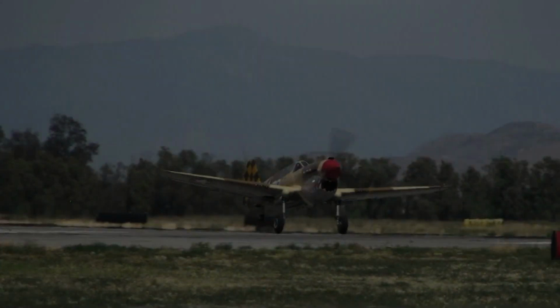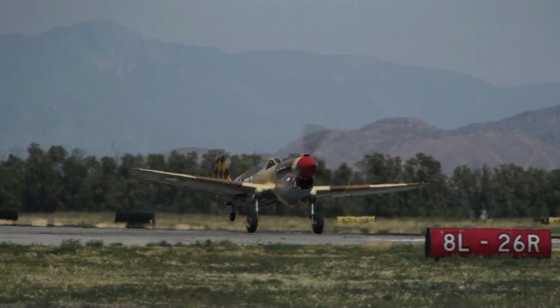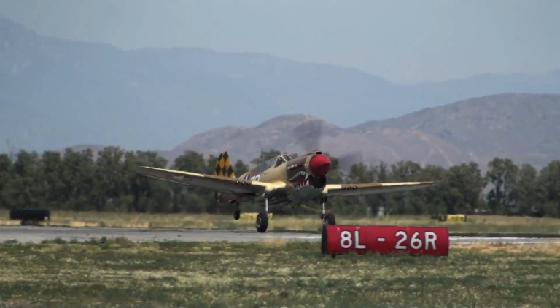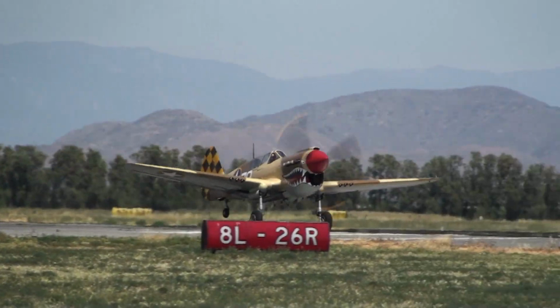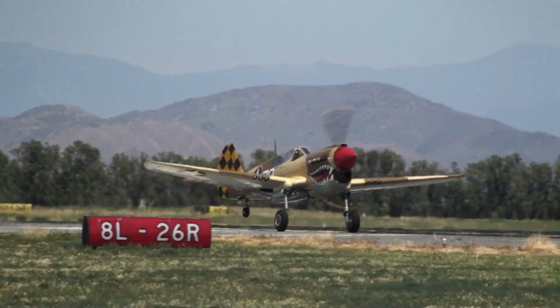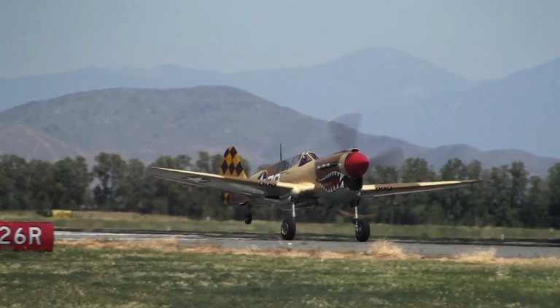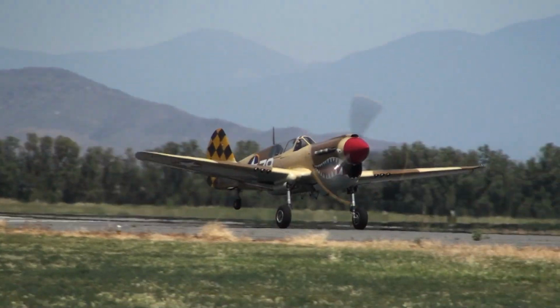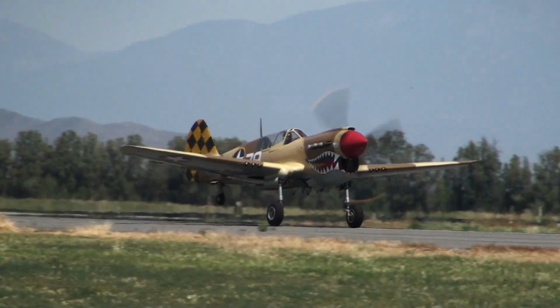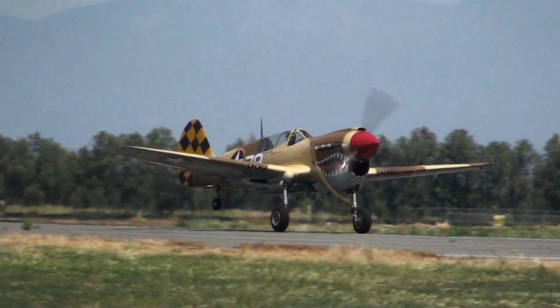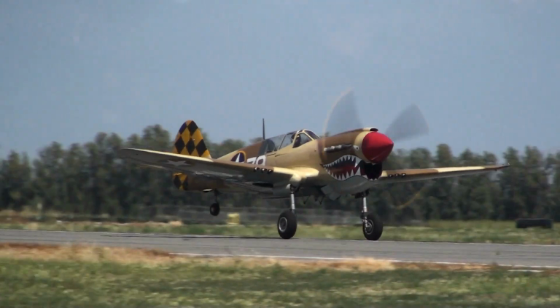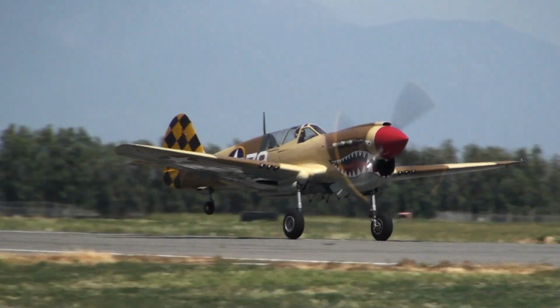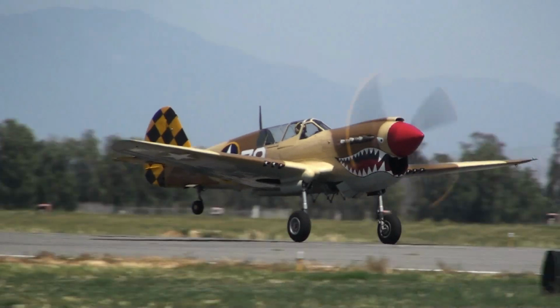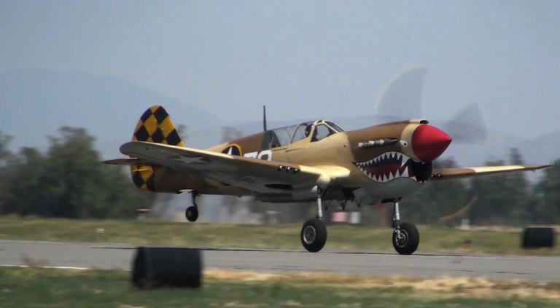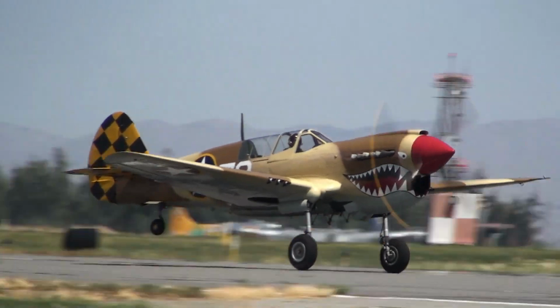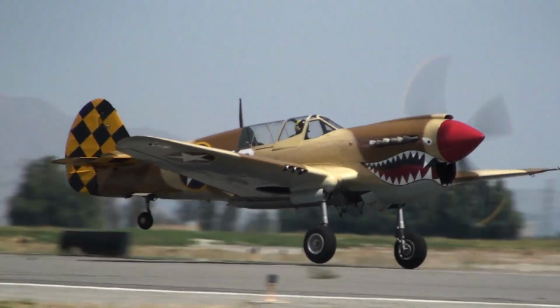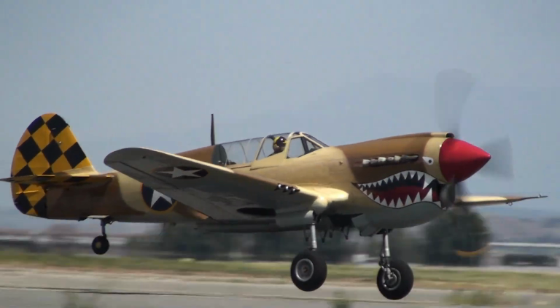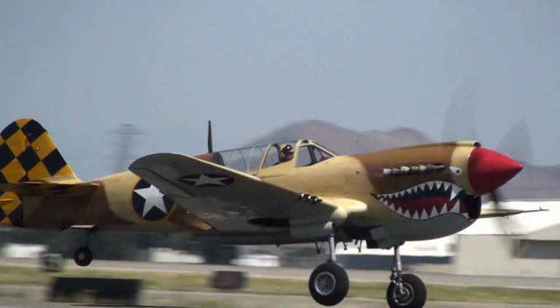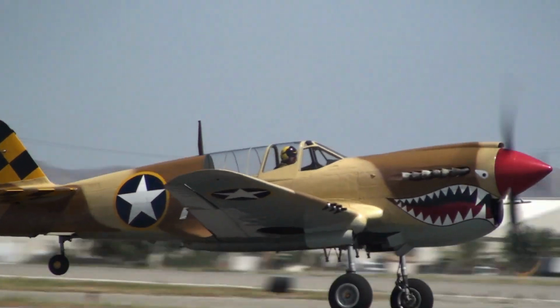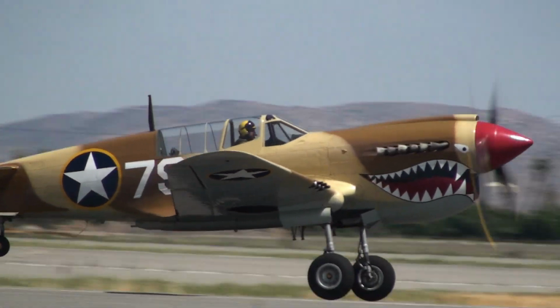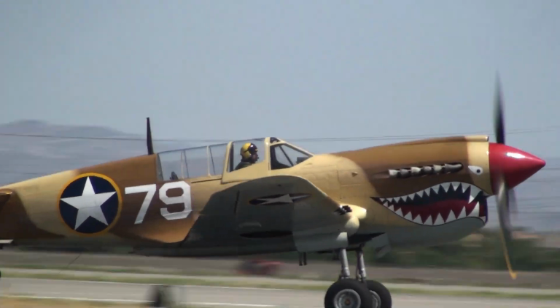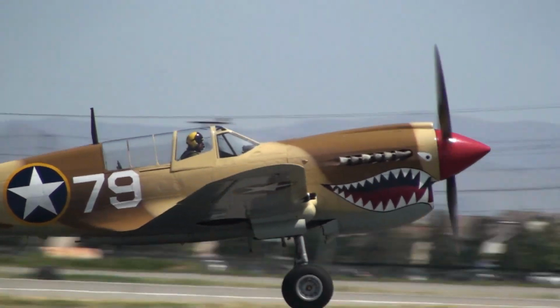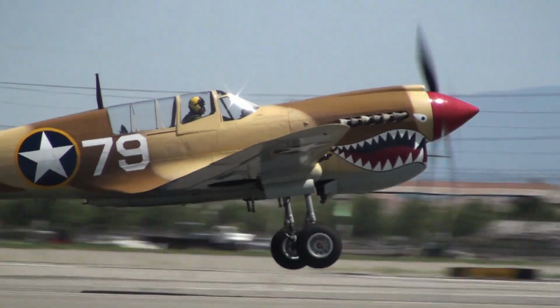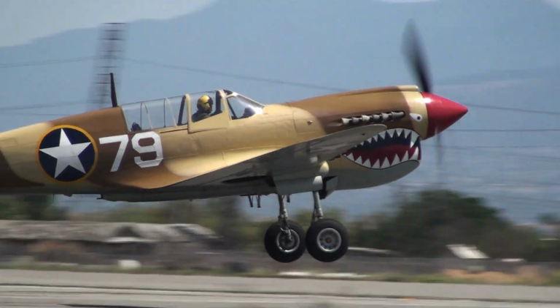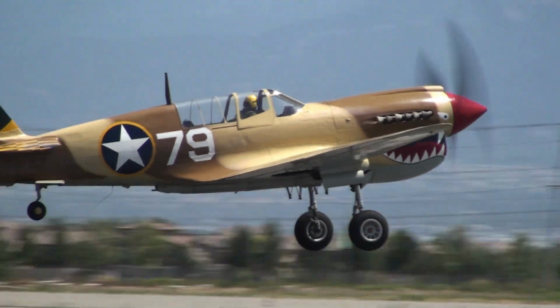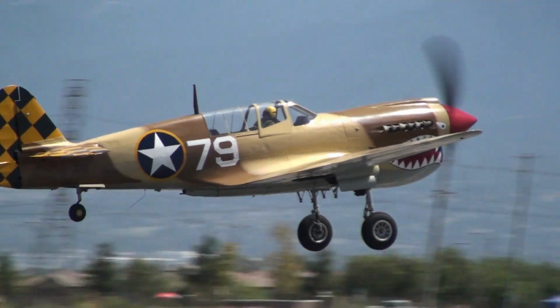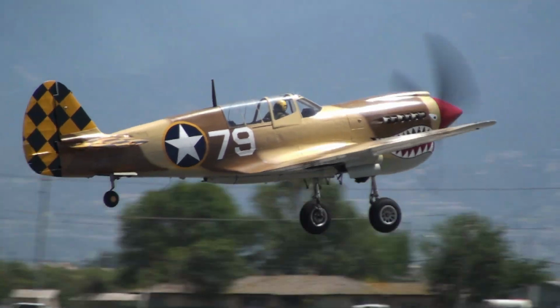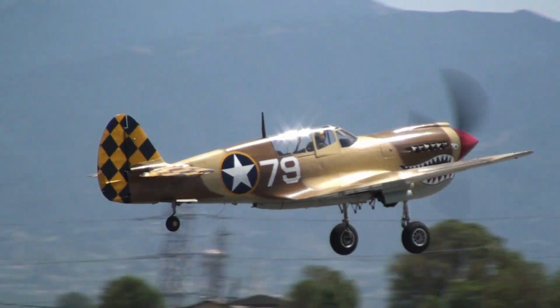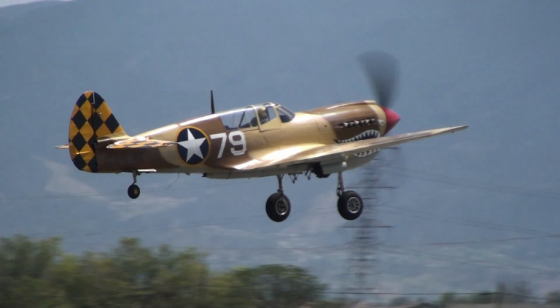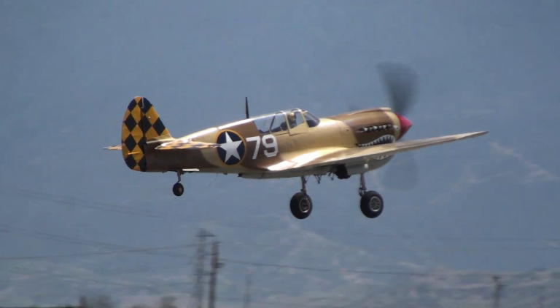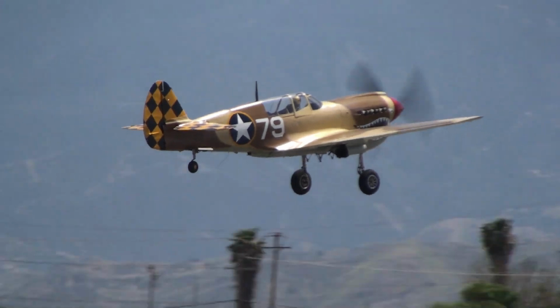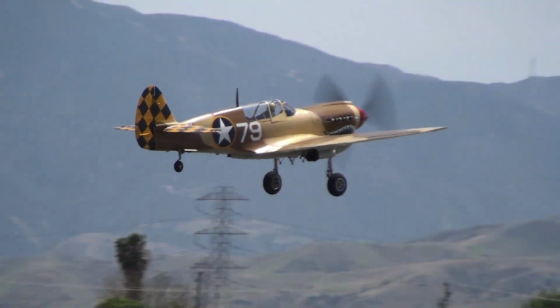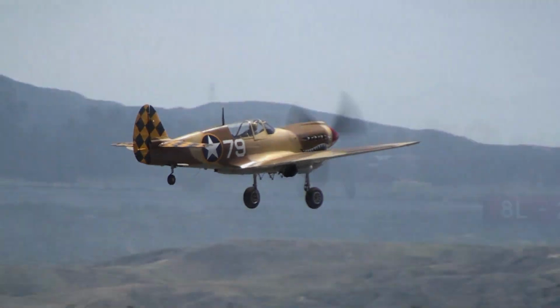We'll be having a European theater flight. Curtis P-40N taking off. That particular airplane is in the markings of the 325th Fighter Group, based in North Africa in 1943.